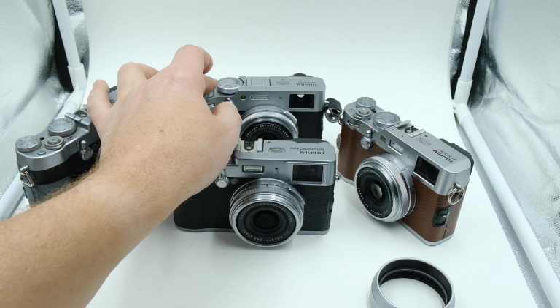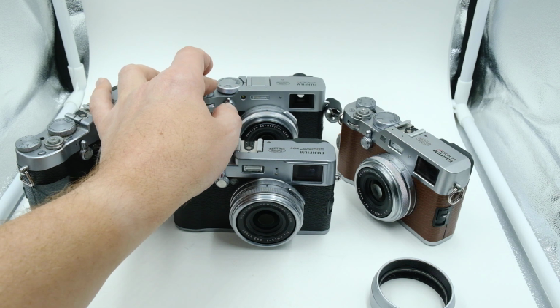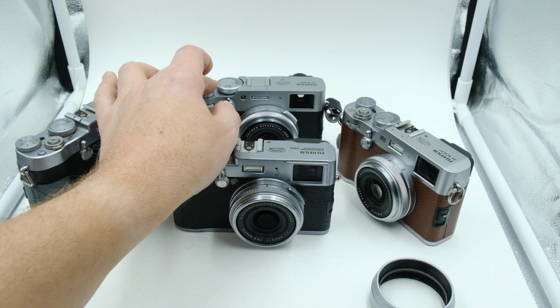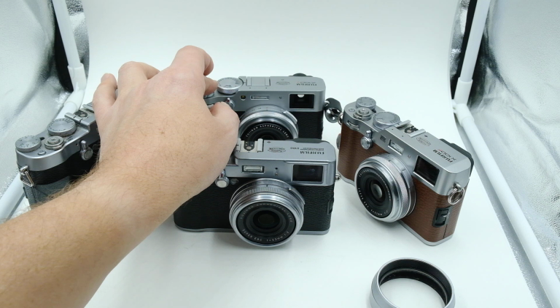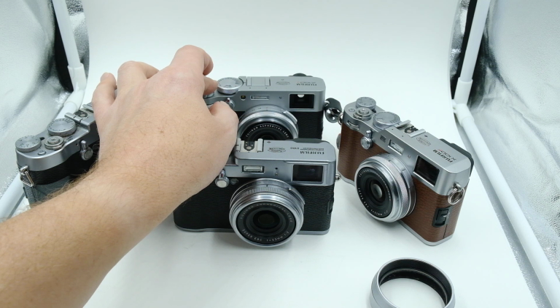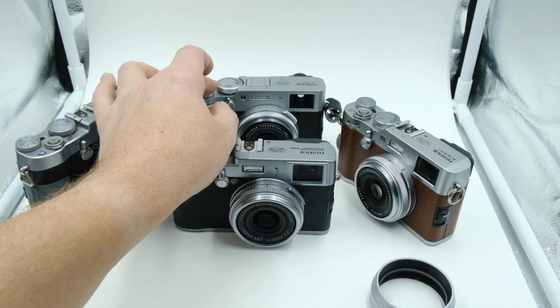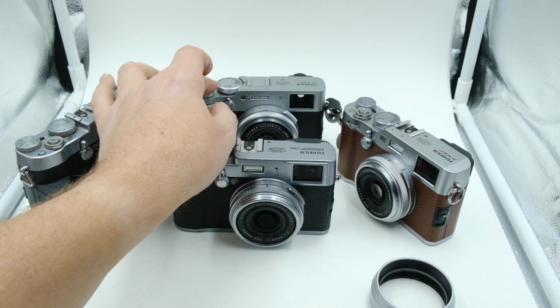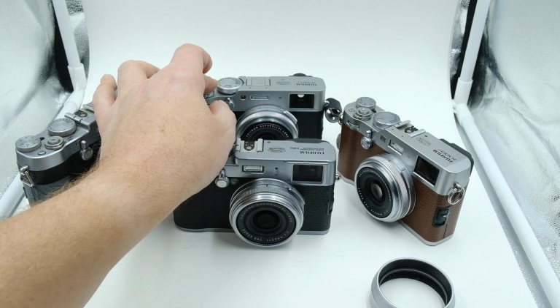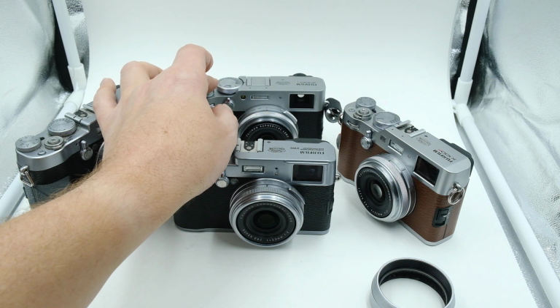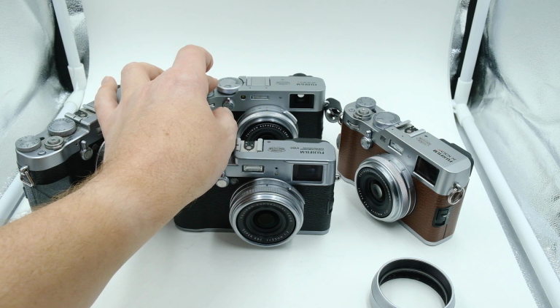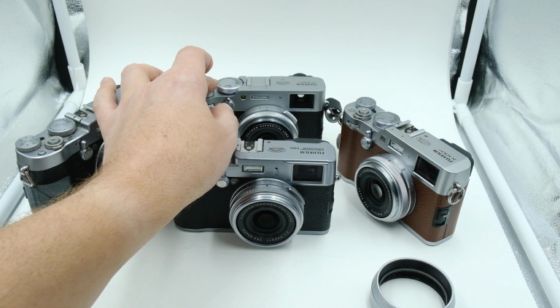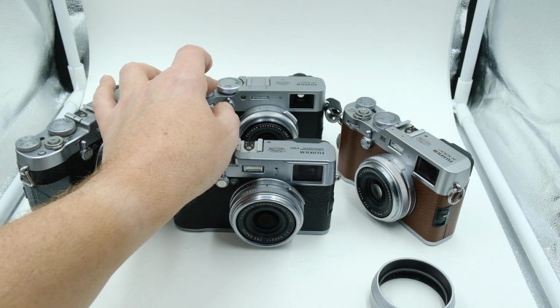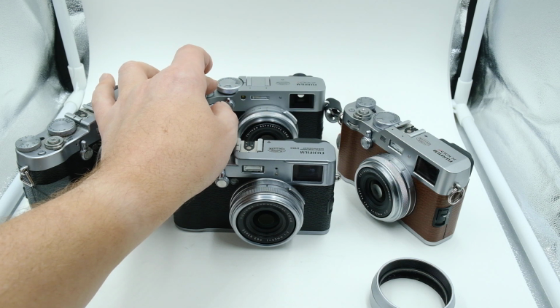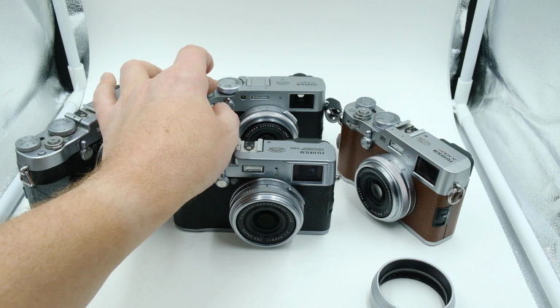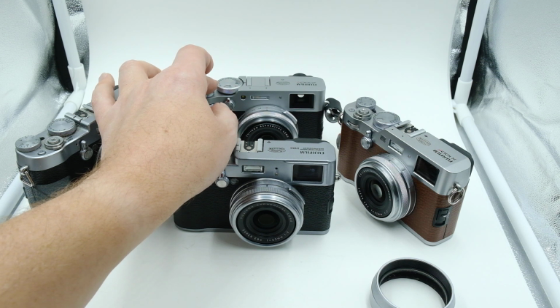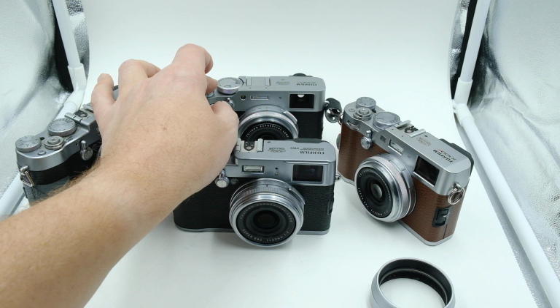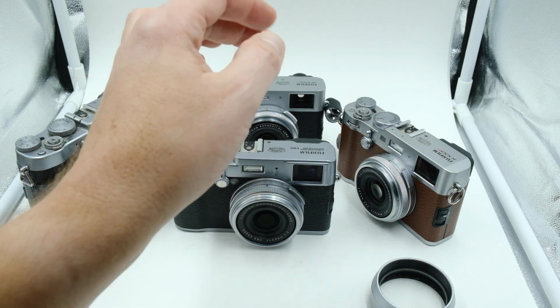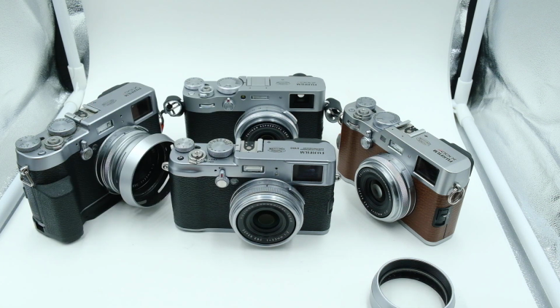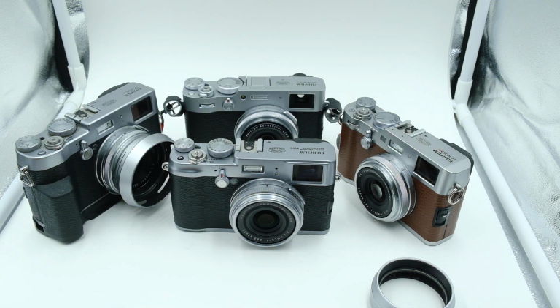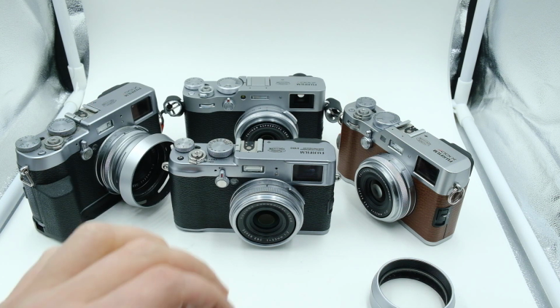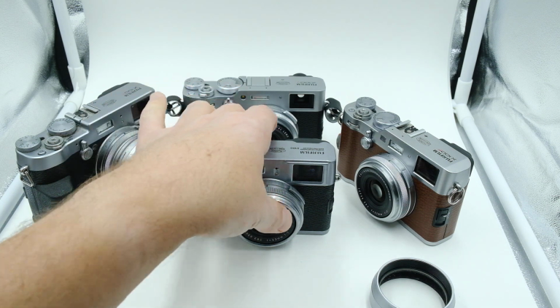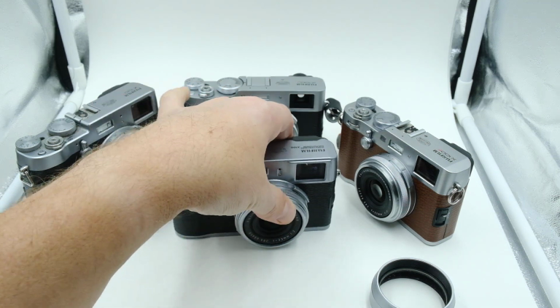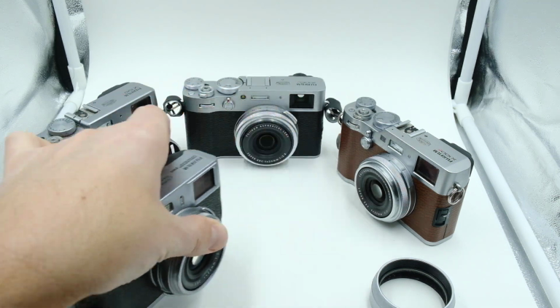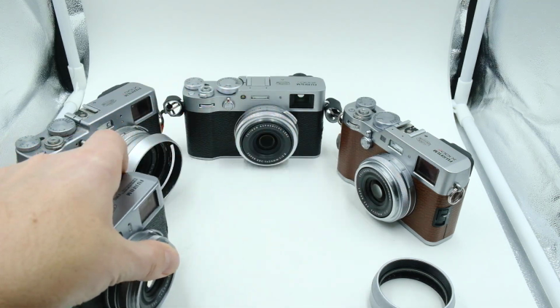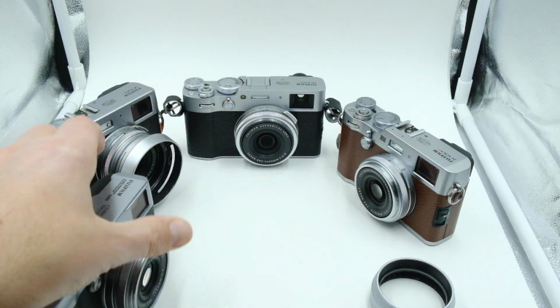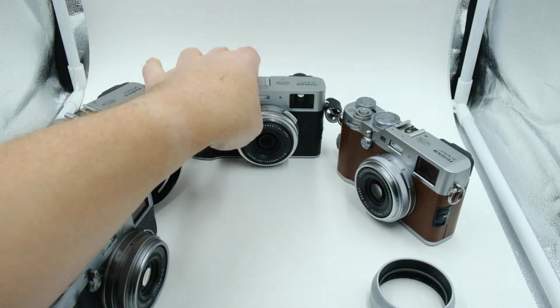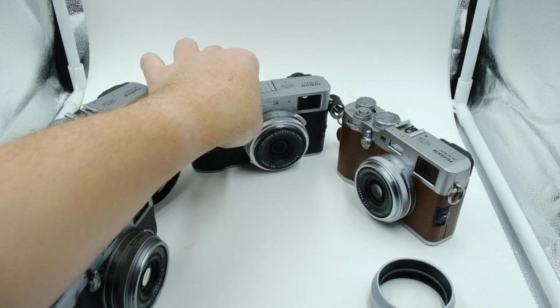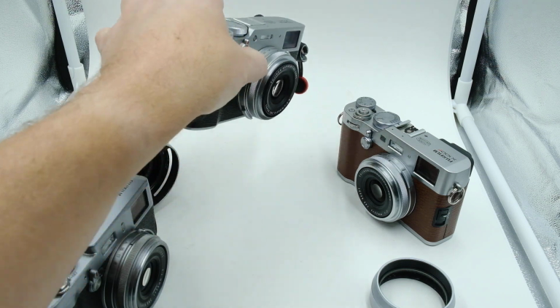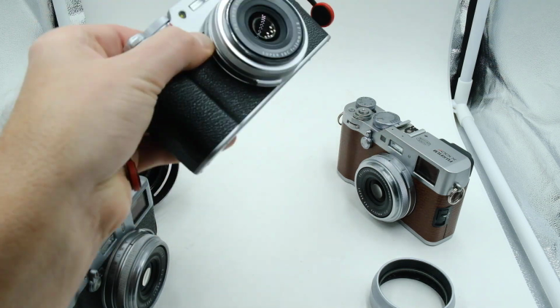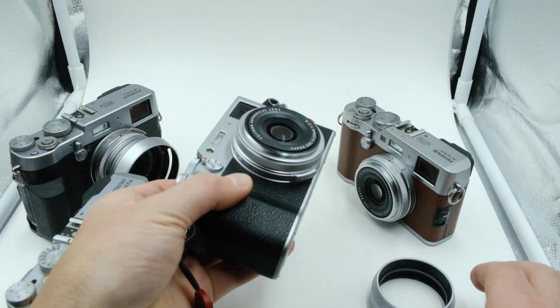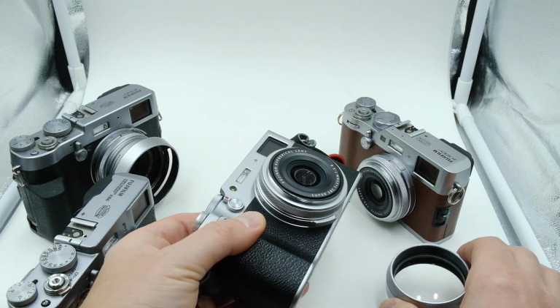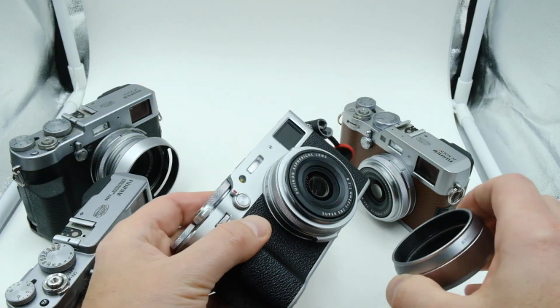Oh yeah. Let's get some more of that. How good is that? Let's try it now with the filter cover on — there is a change in the sound.